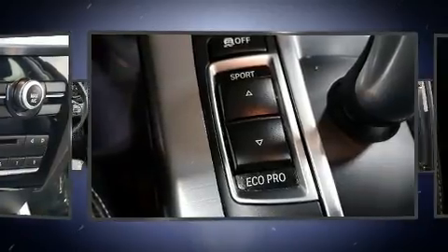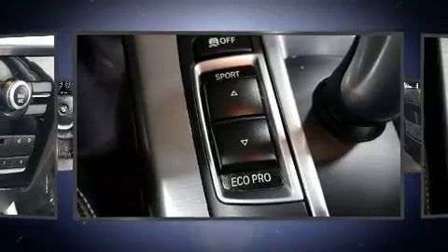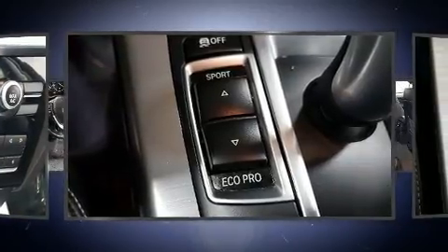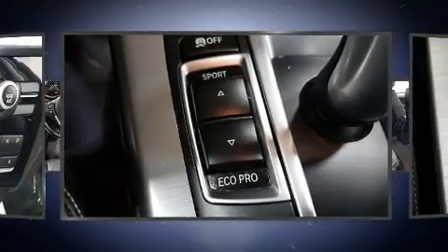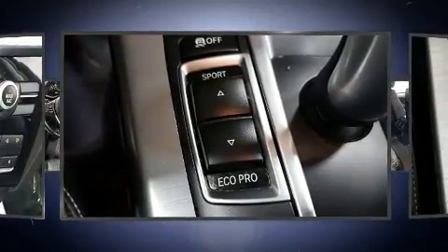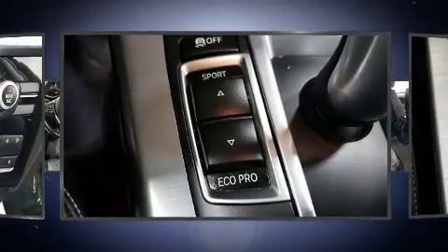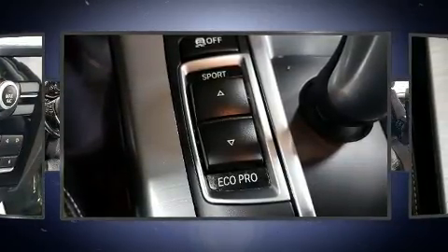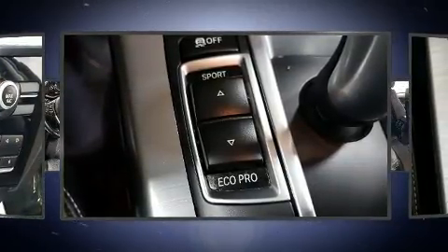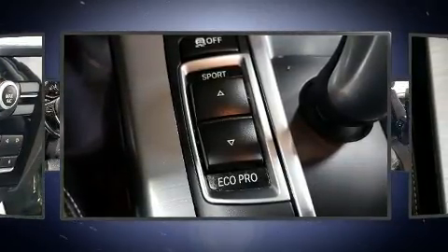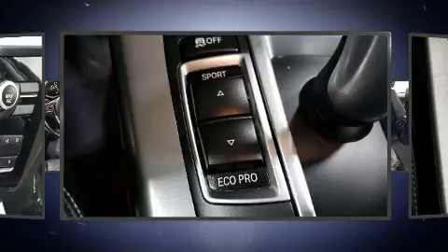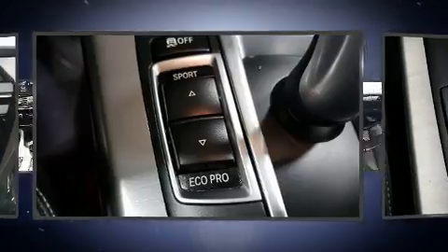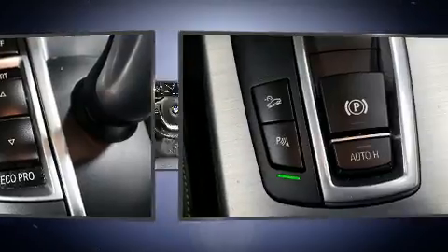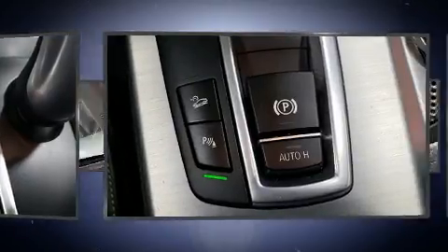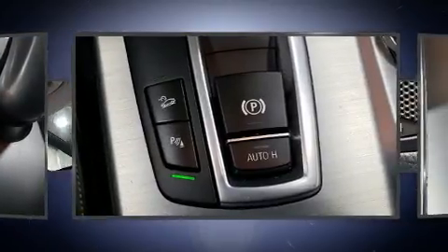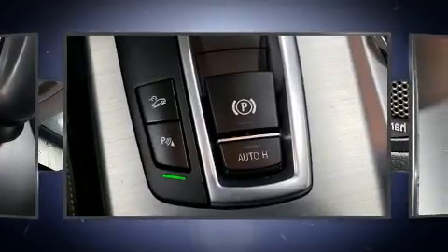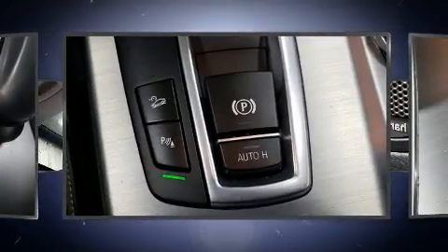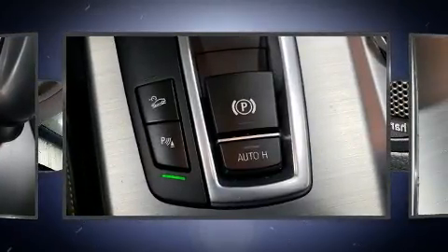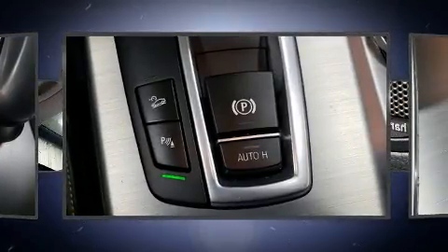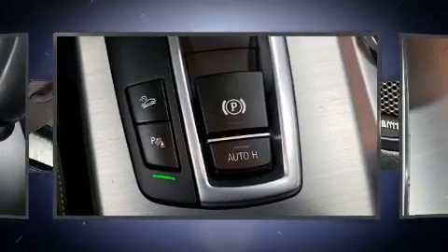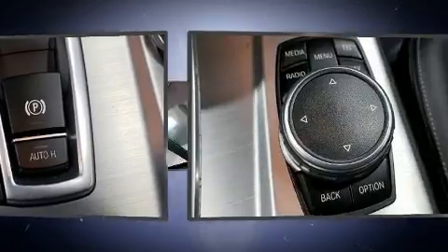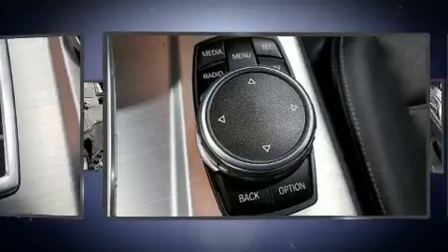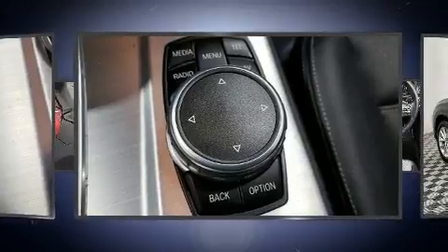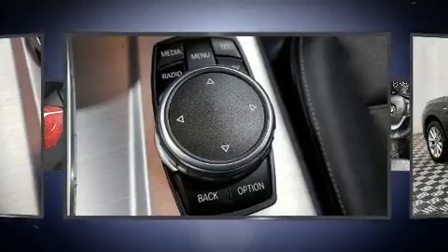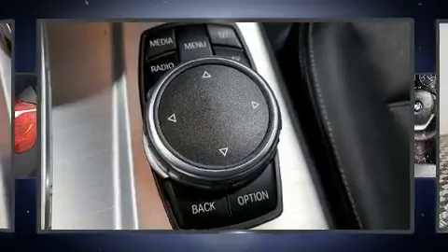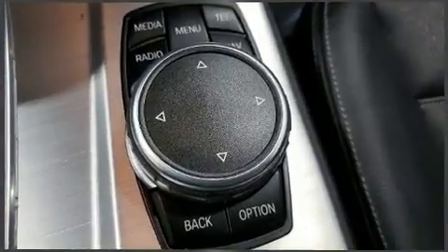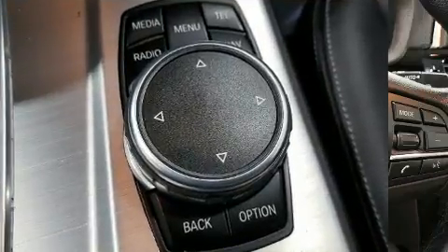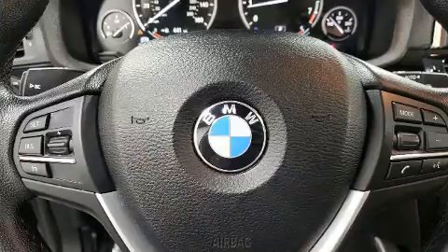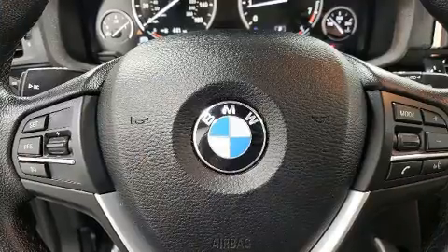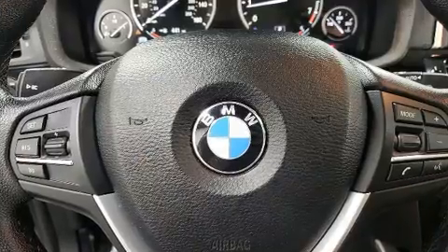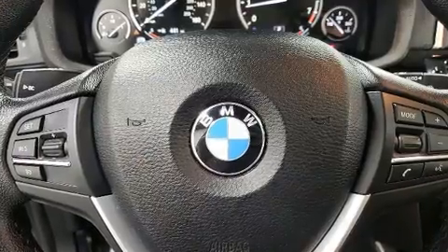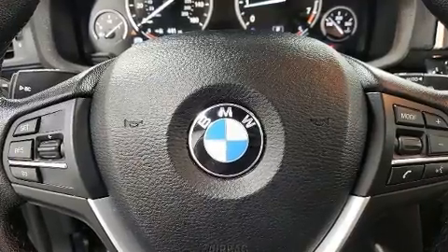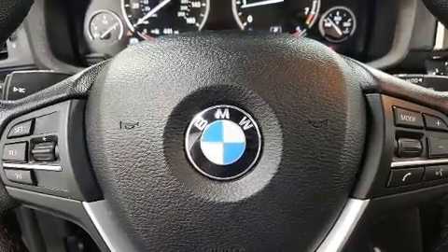BMW ensures the safety and security of its passengers with equipment such as dual front impact airbags, traction control, brake assist, anti-whiplash front head restraints, ignition disabling and four-wheel disc brakes with ABS.